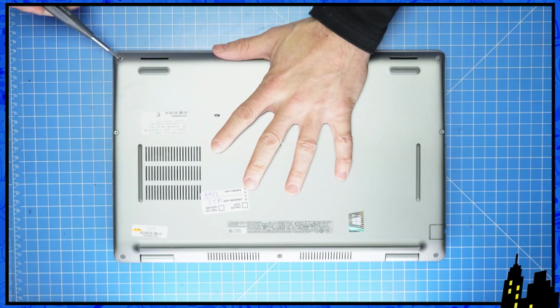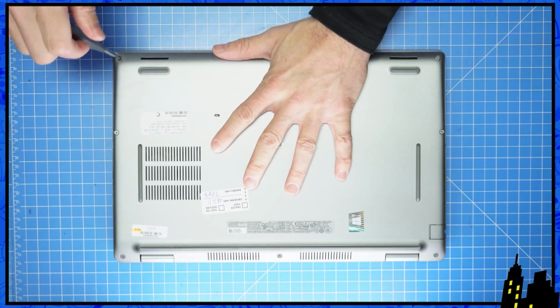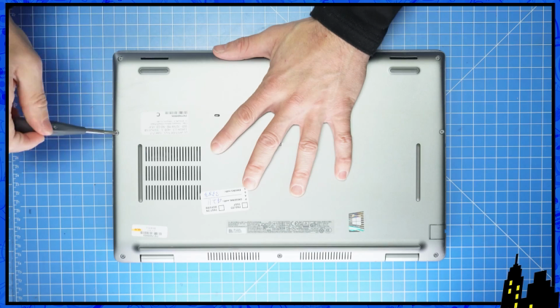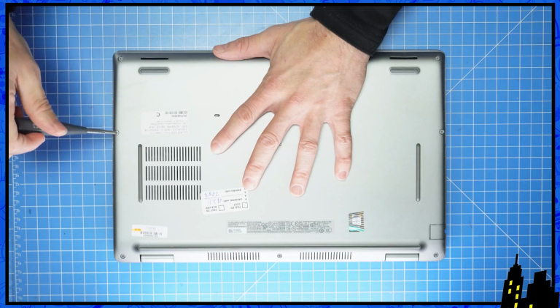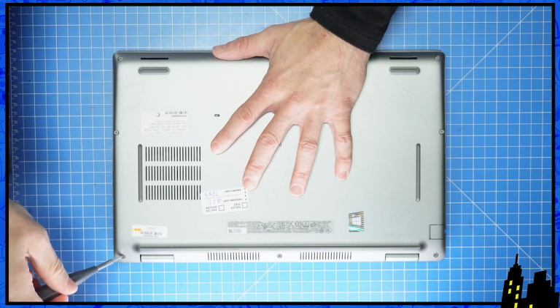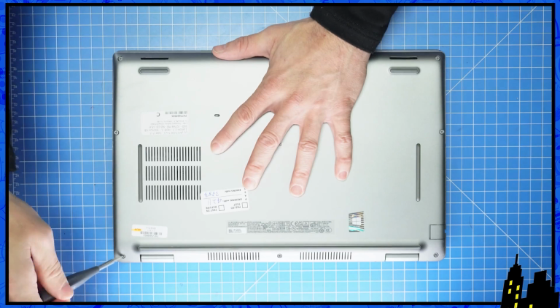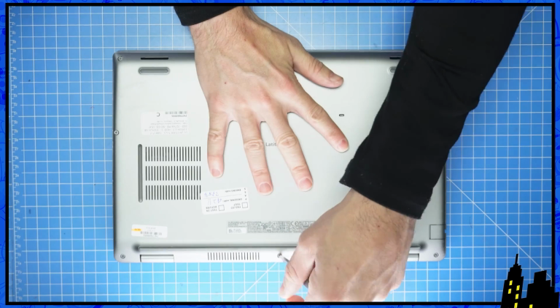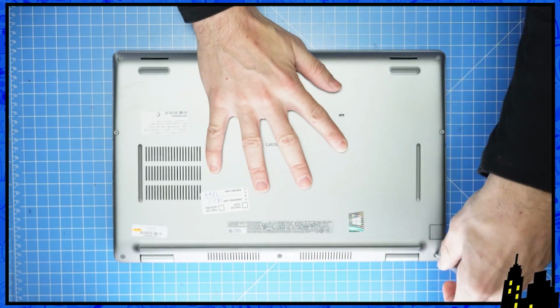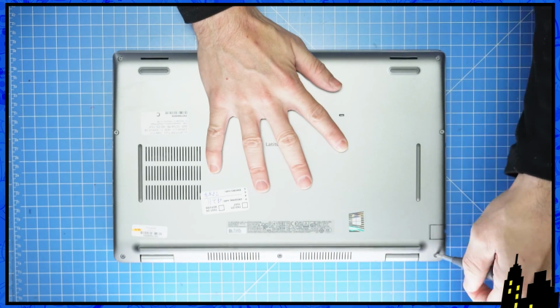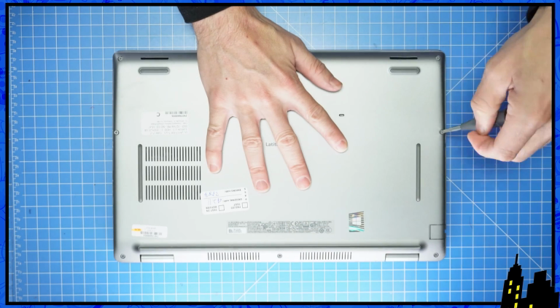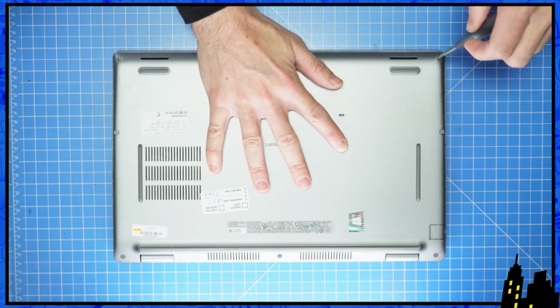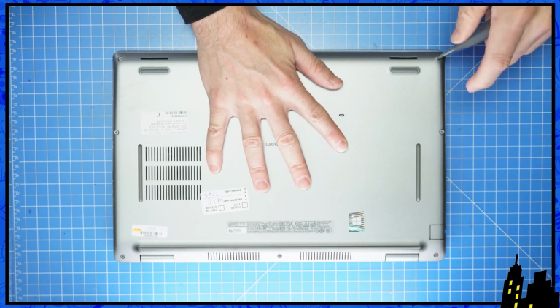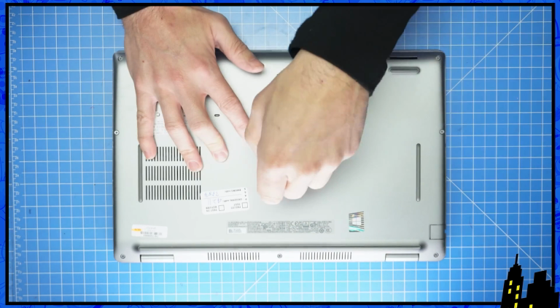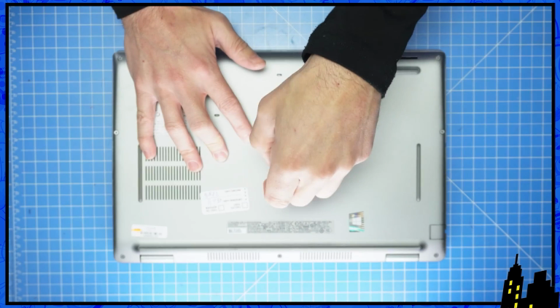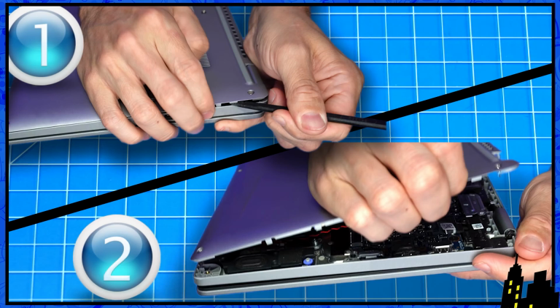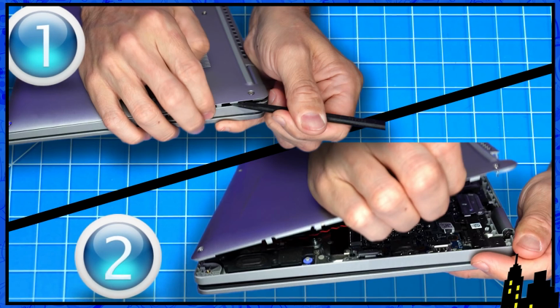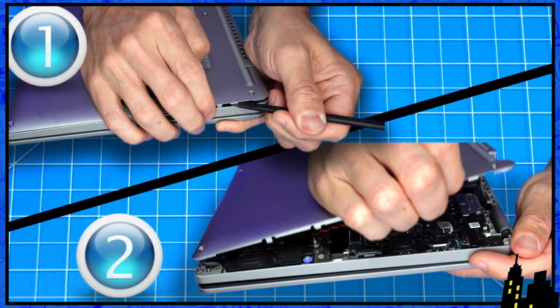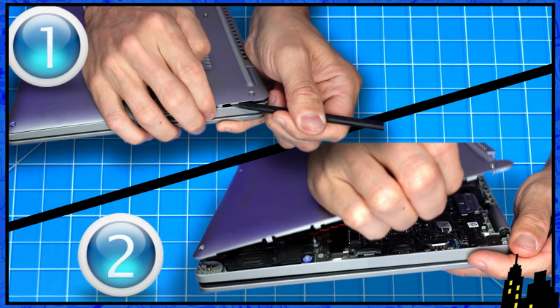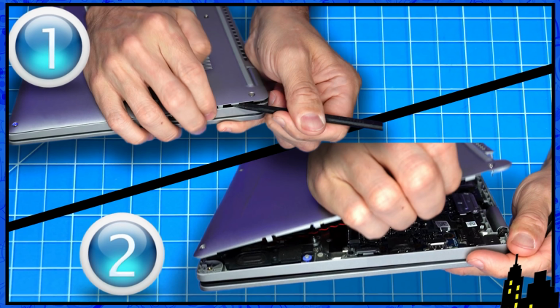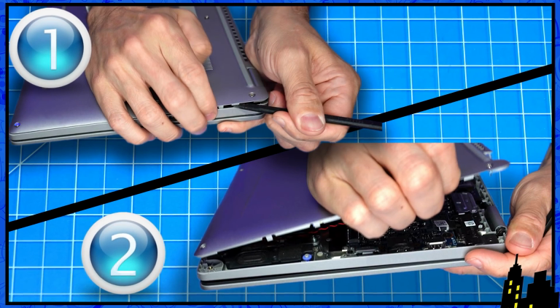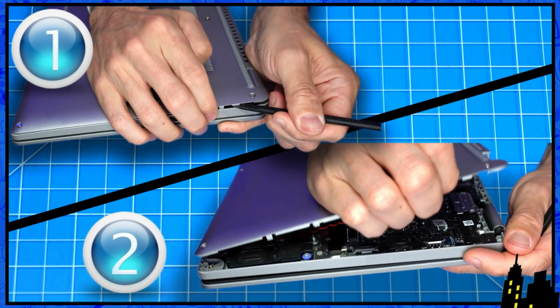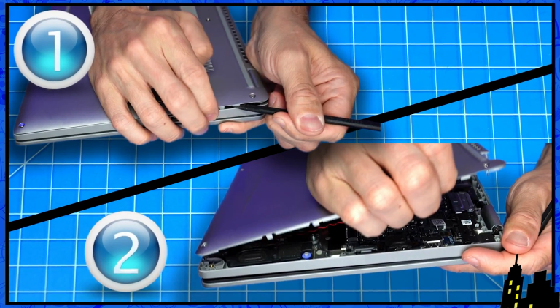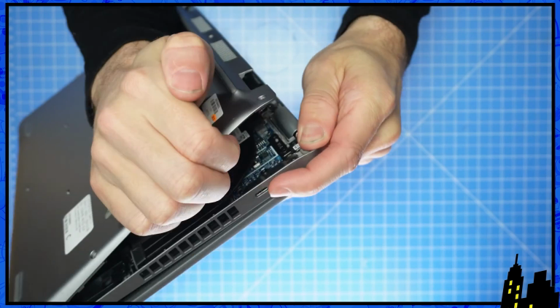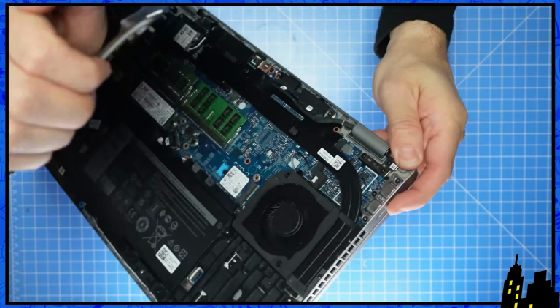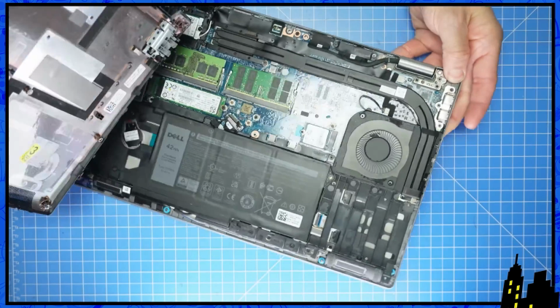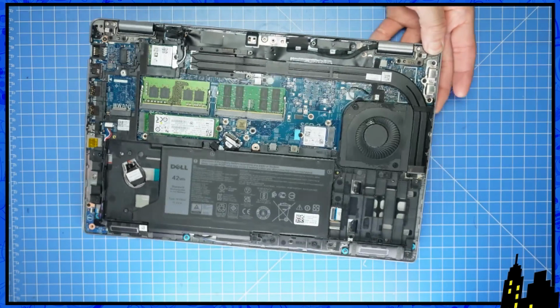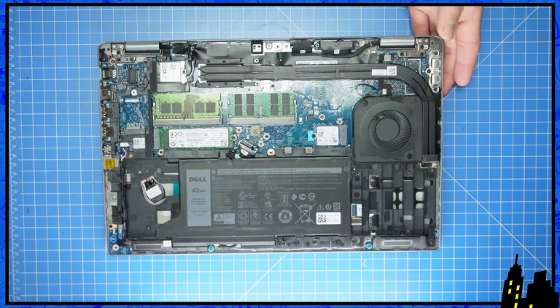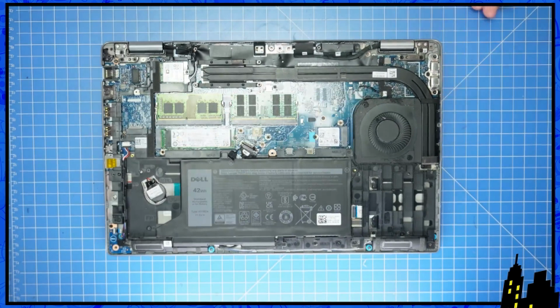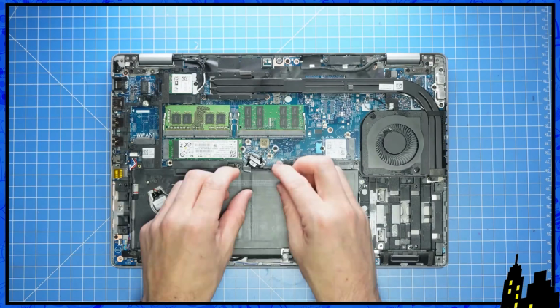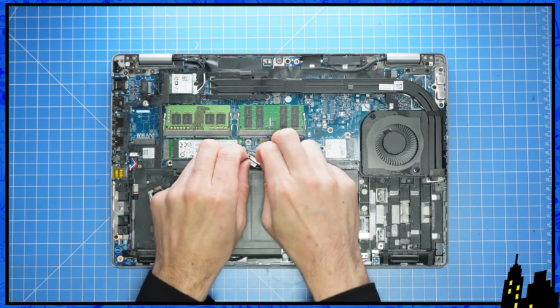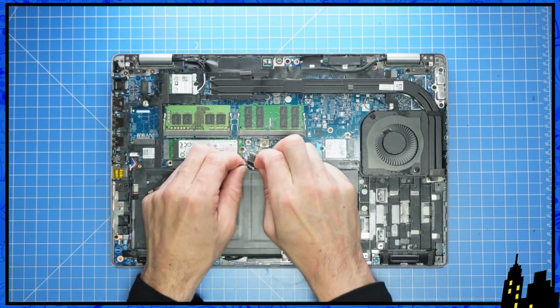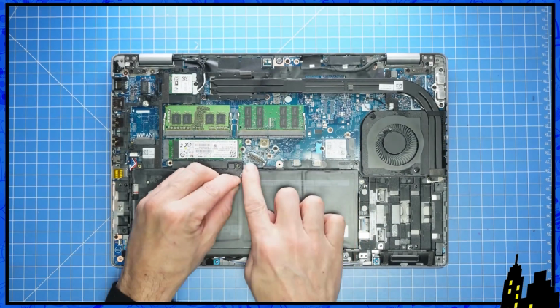First, unscrew the bottom base cover. Then use a plastic scribe and/or your fingers to pry apart the bottom base cover. Then disconnect the battery.